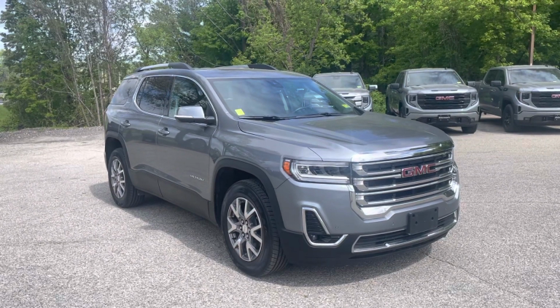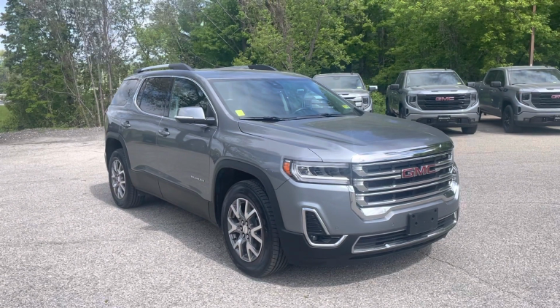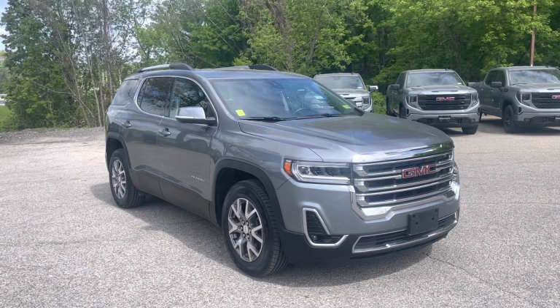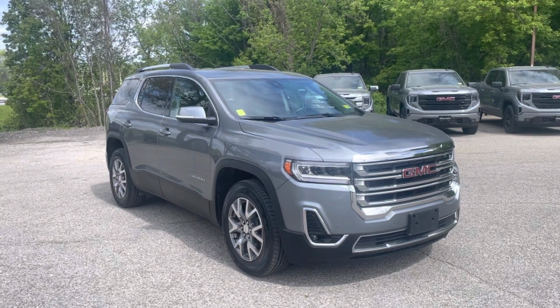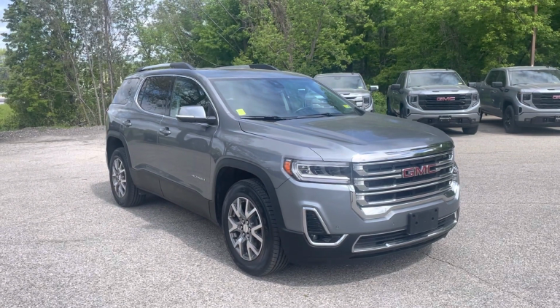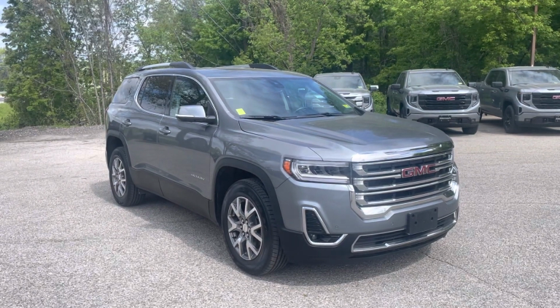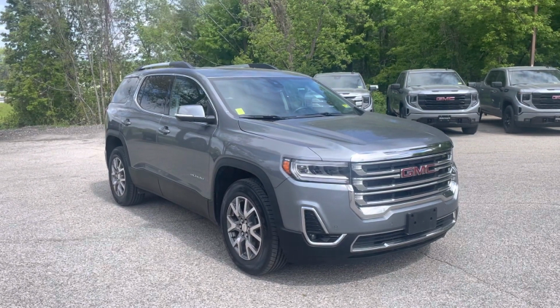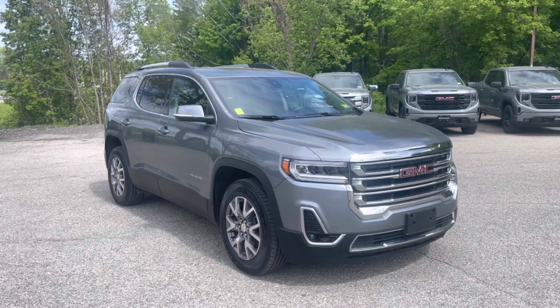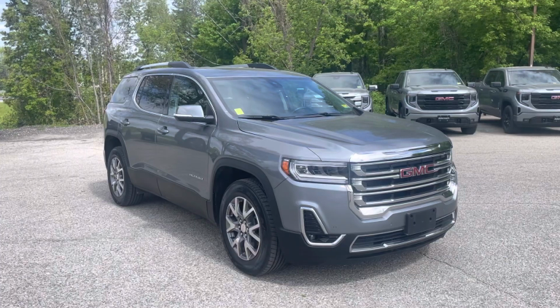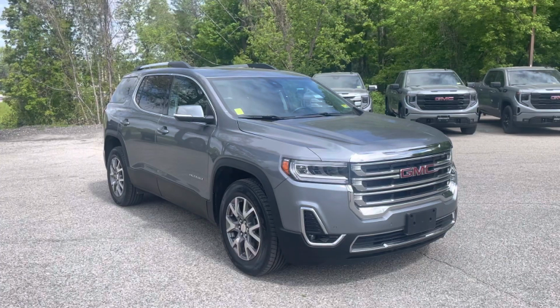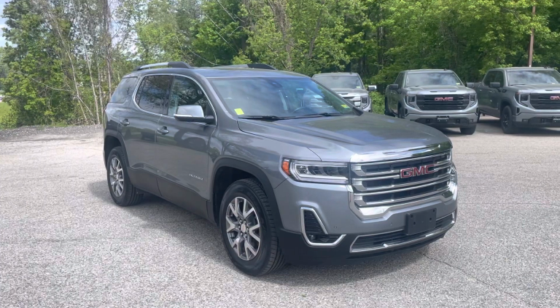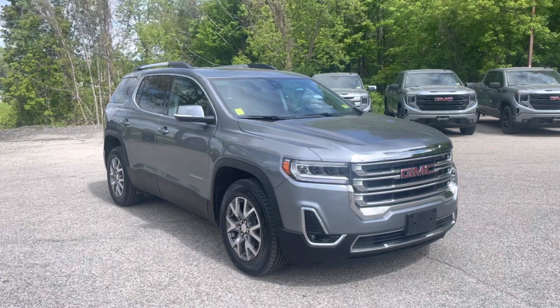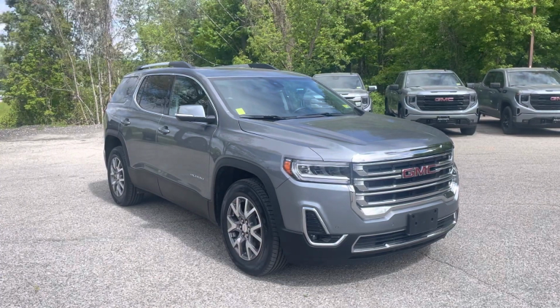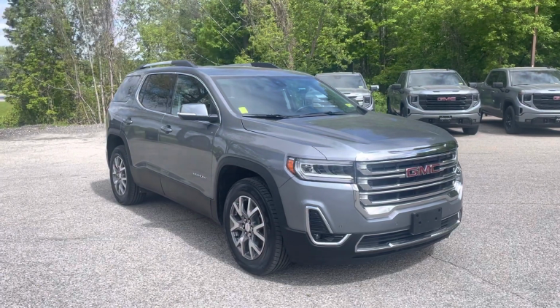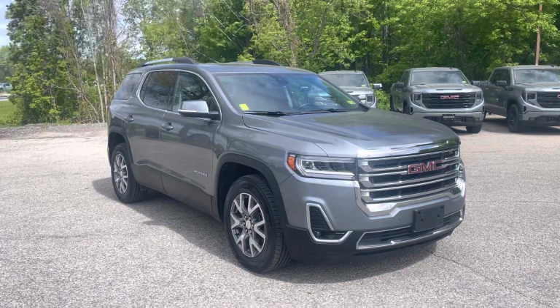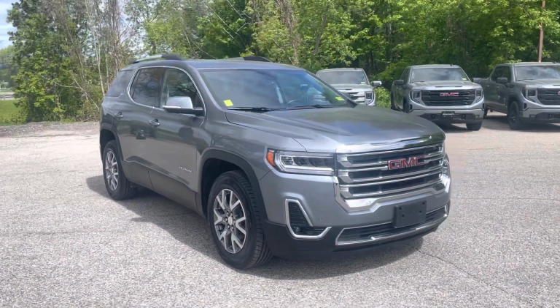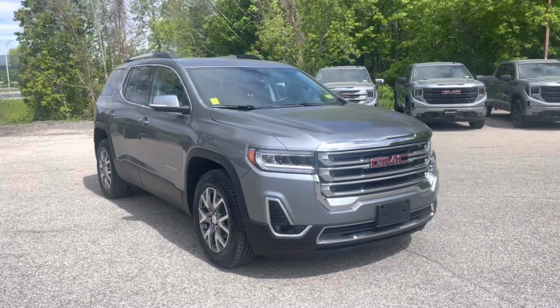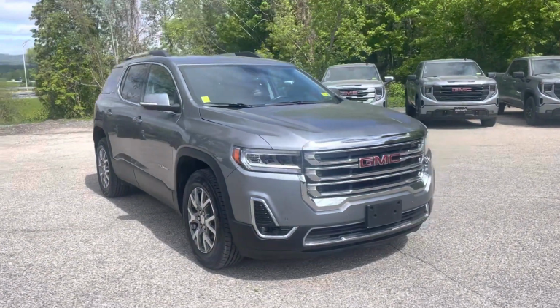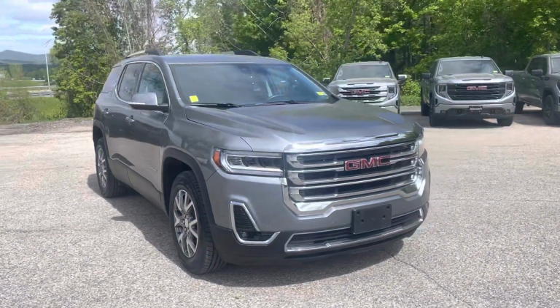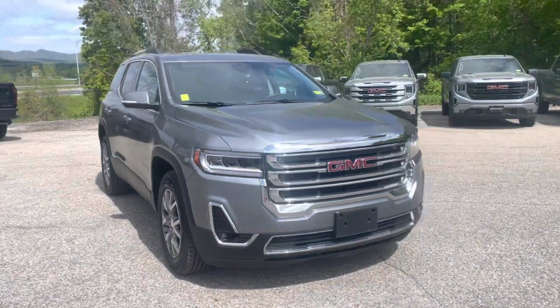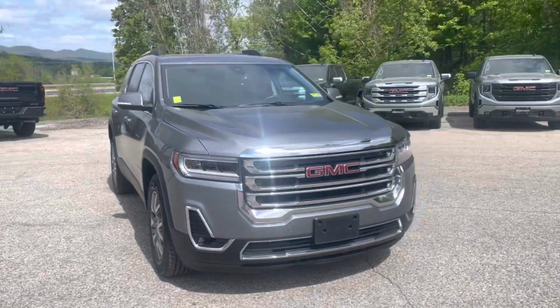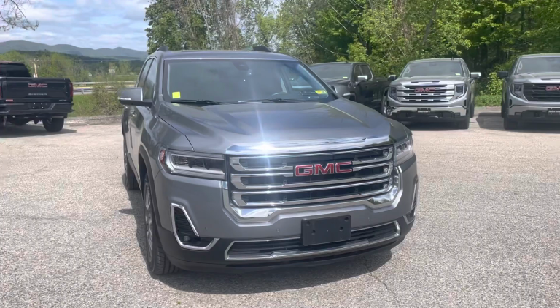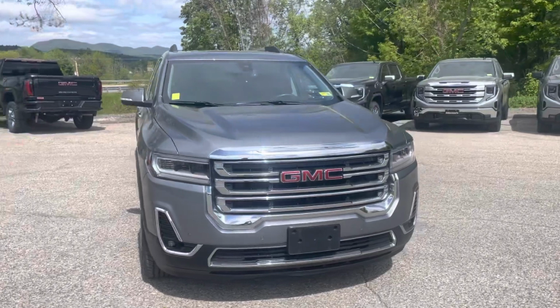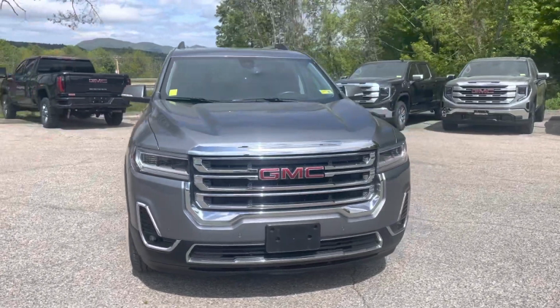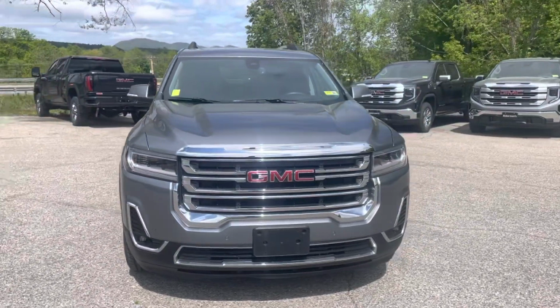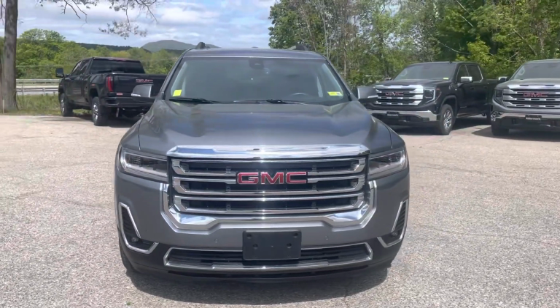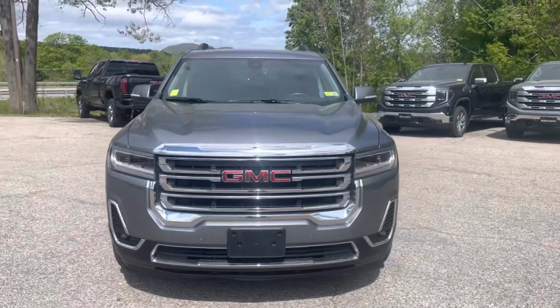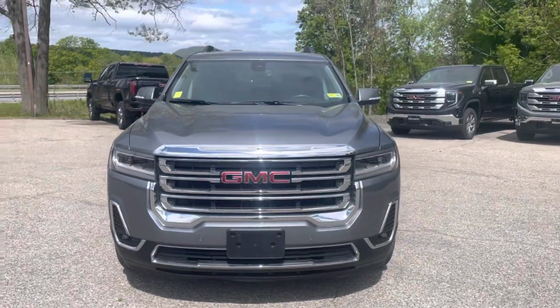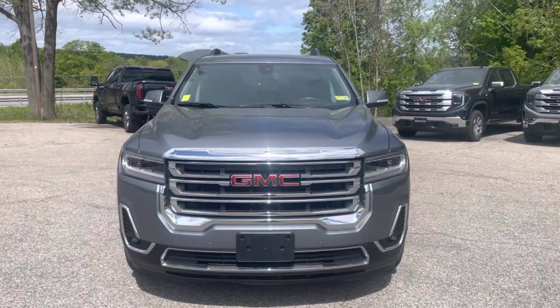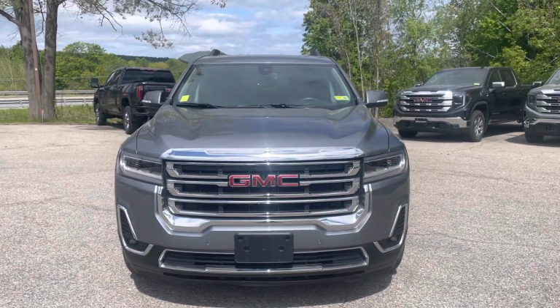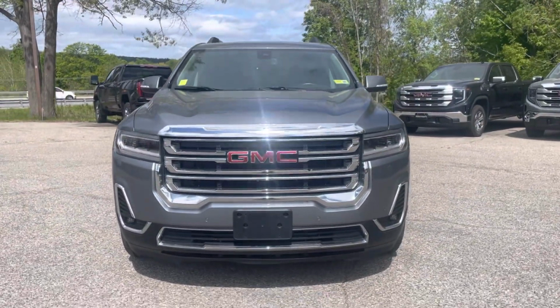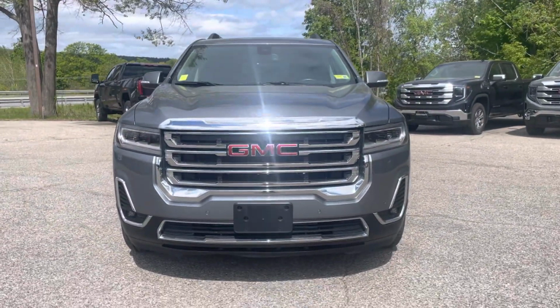This is that SLT I was mentioning — it just hit the lot. It's finished off in Satin Steel Metallic with a lot of nice features, and it does have the captain's chairs, so I know that's important to you. Here's a quick video tour.